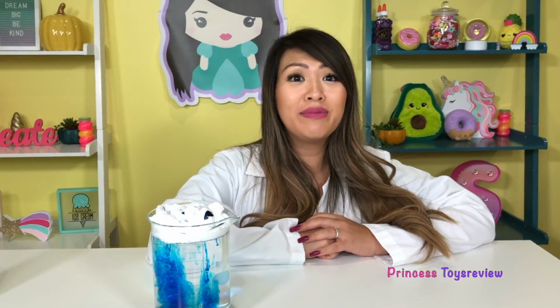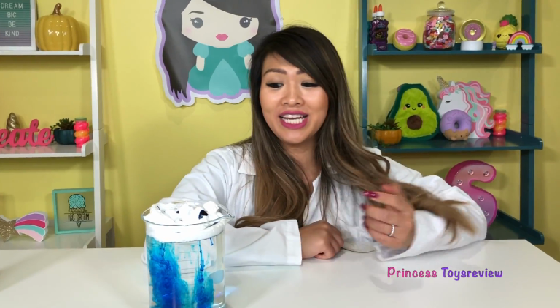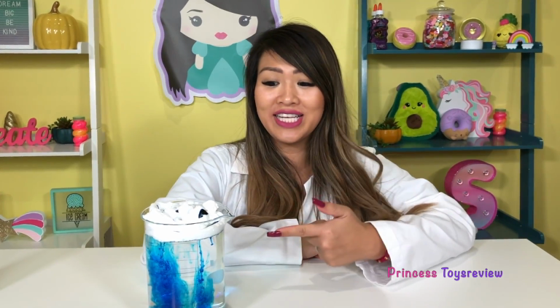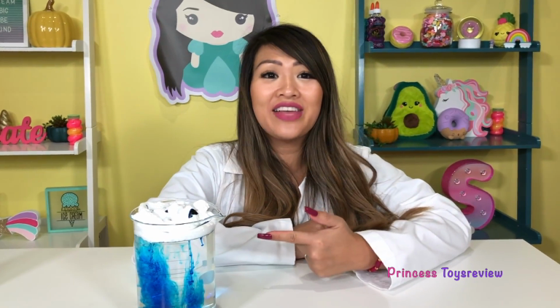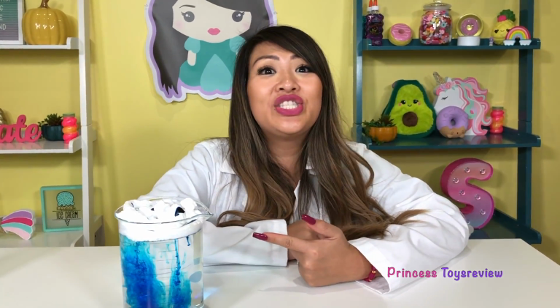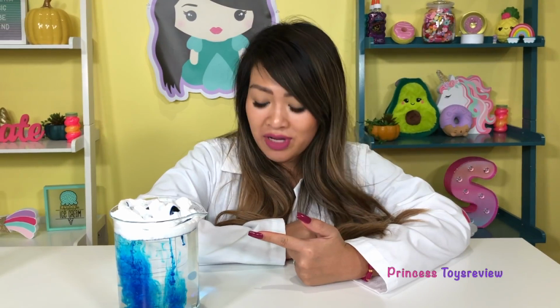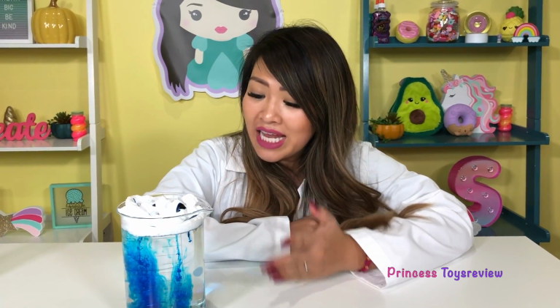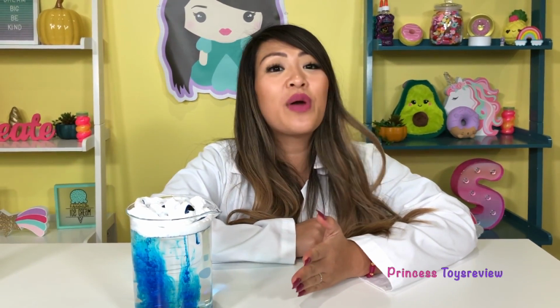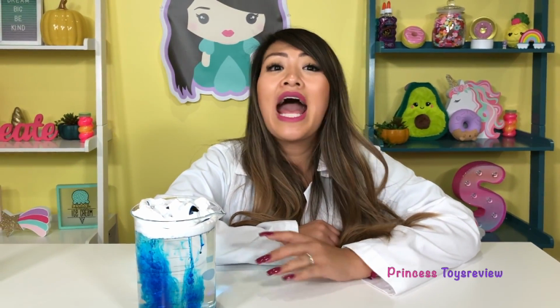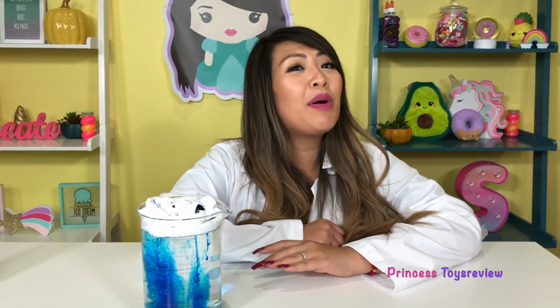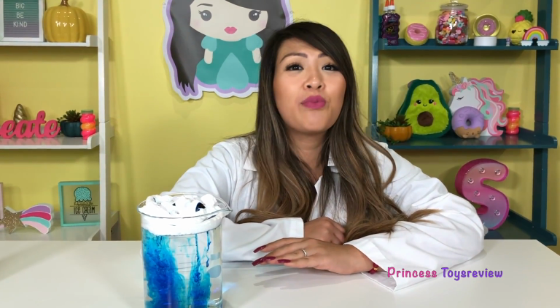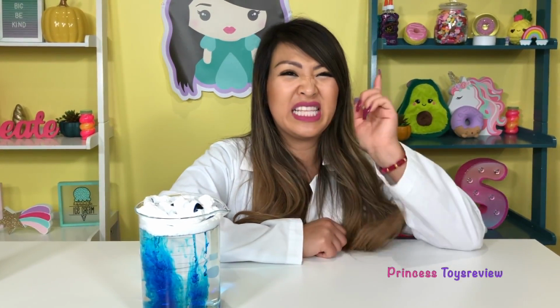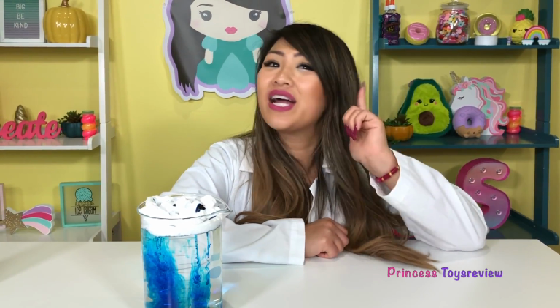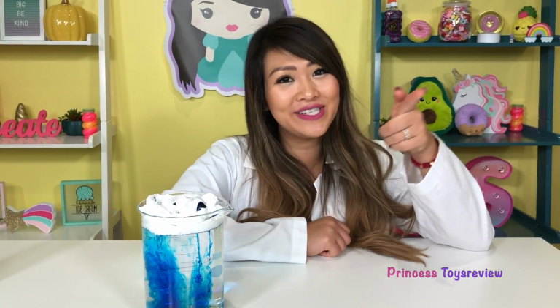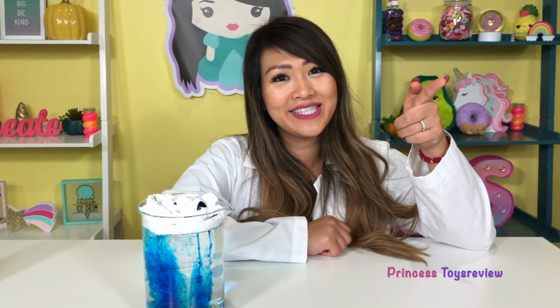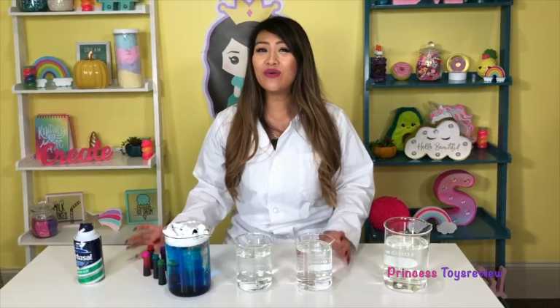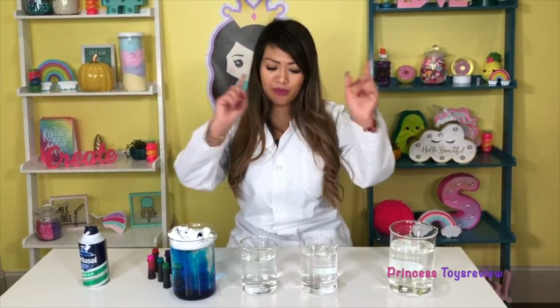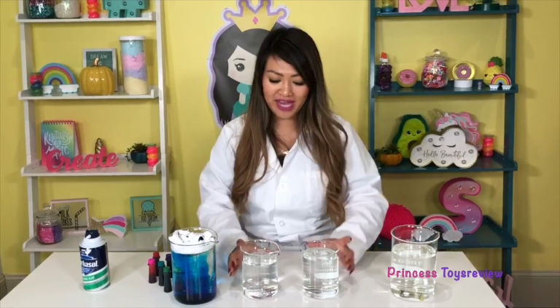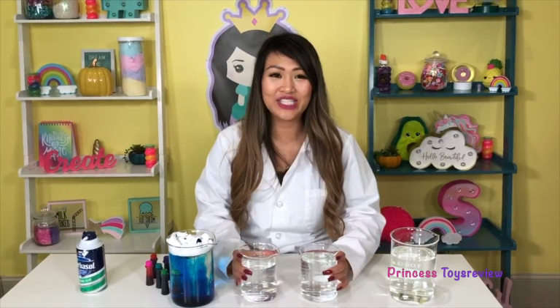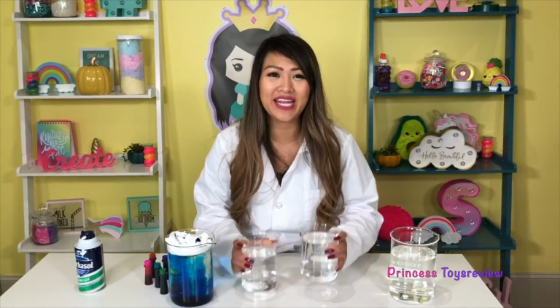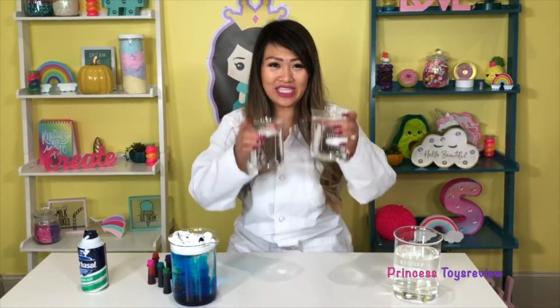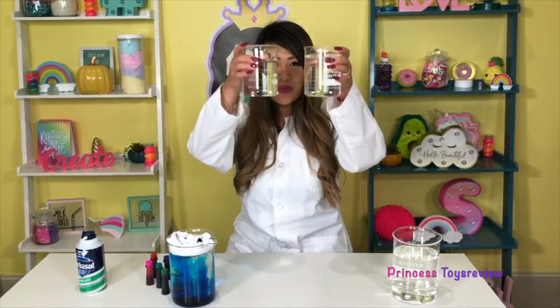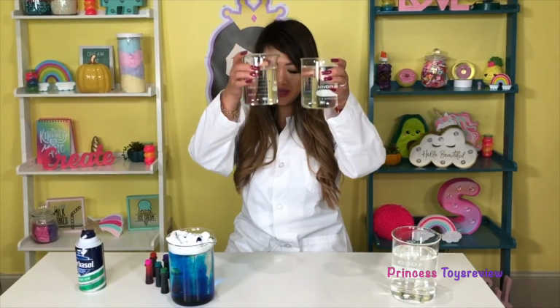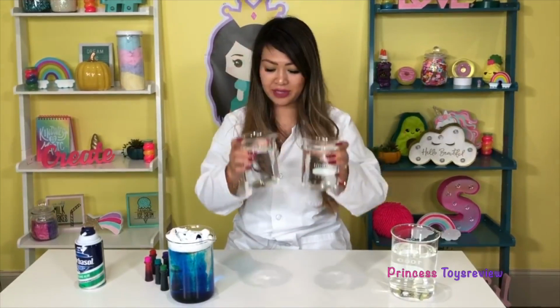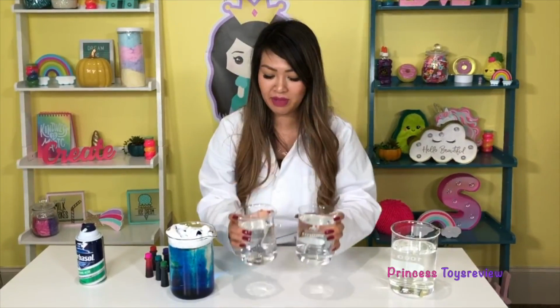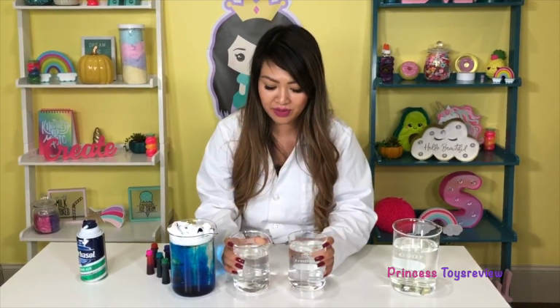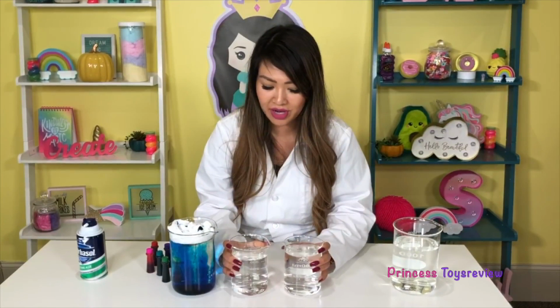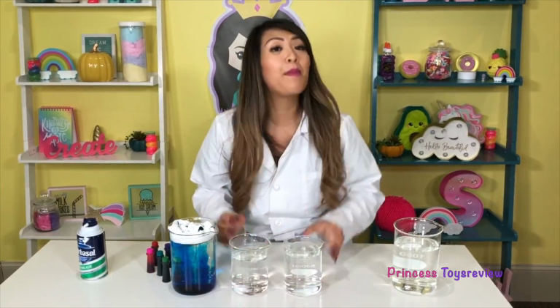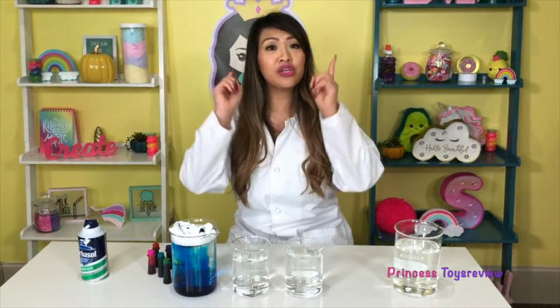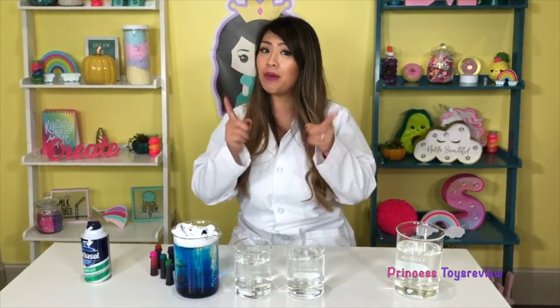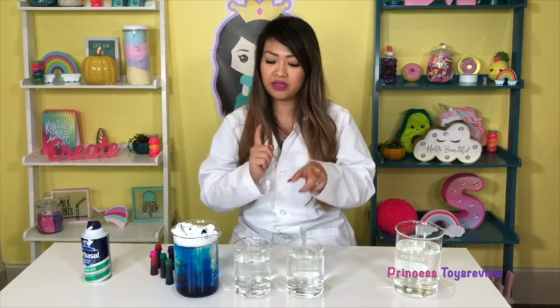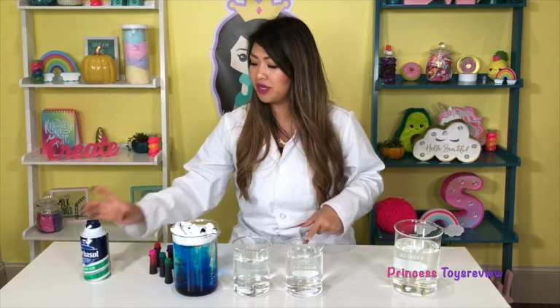OMG! Did you guys see that? It's super awesome, and it's still raining! How about we do more but with different colors? Because that was so much fun, let's do it again. I got two more beakers — it's a little bit smaller than the one earlier, but you can use a cup. You don't have to use a beaker.